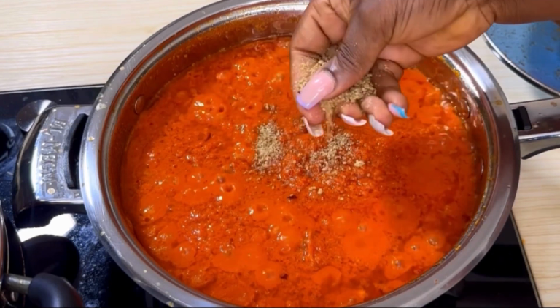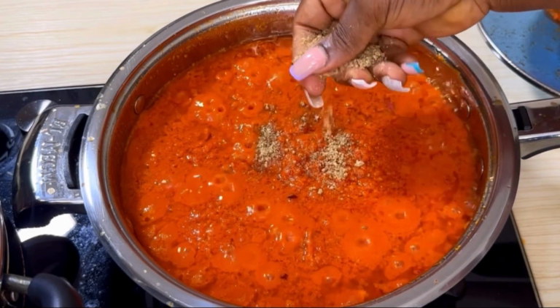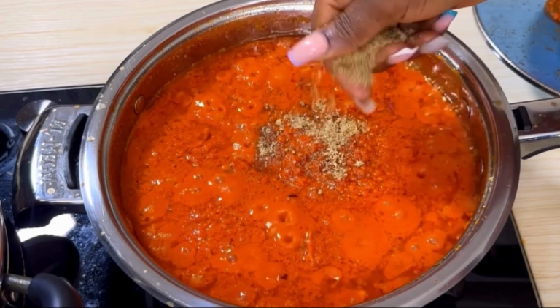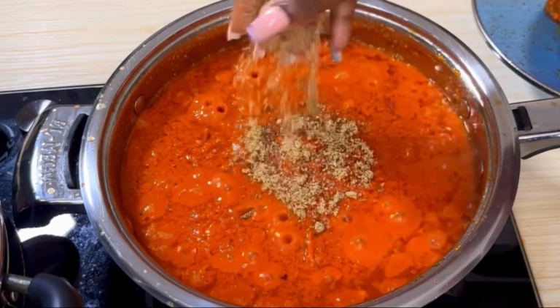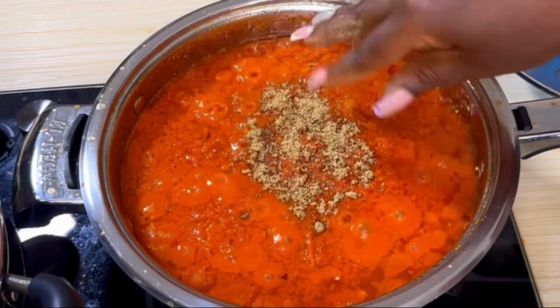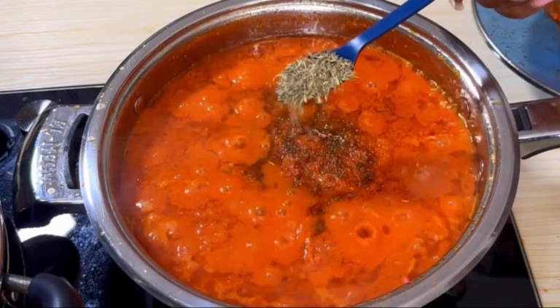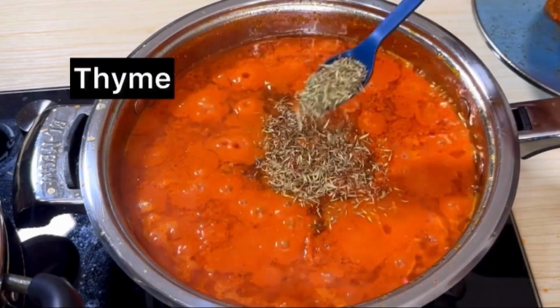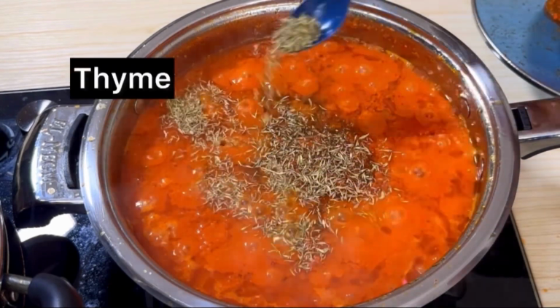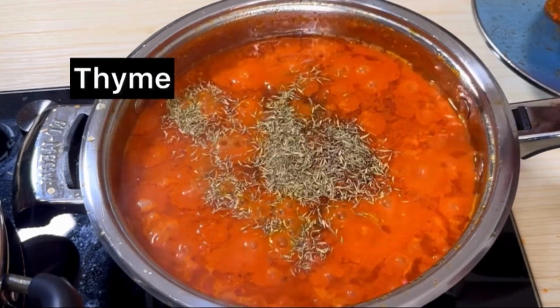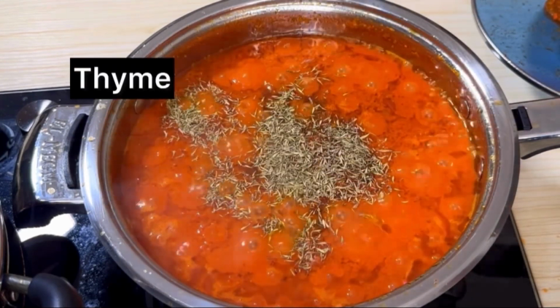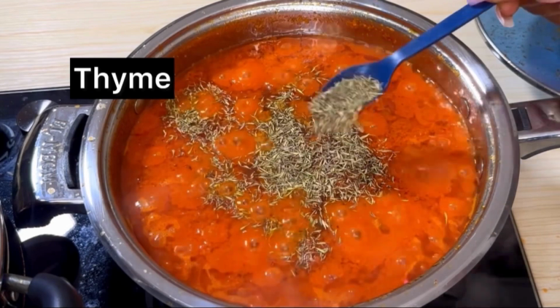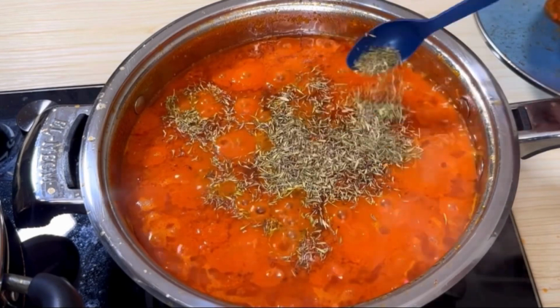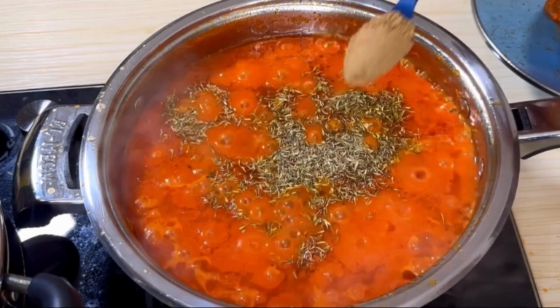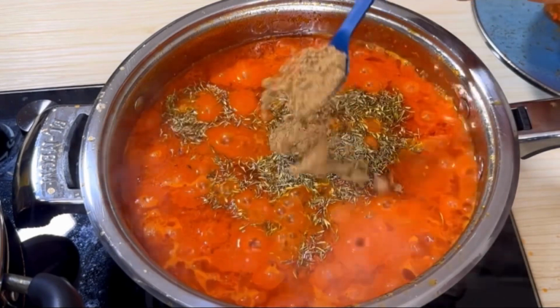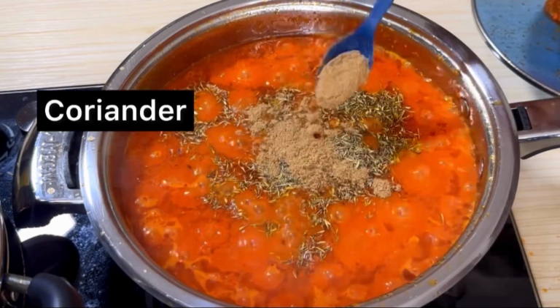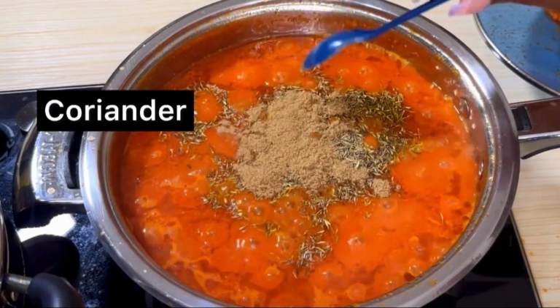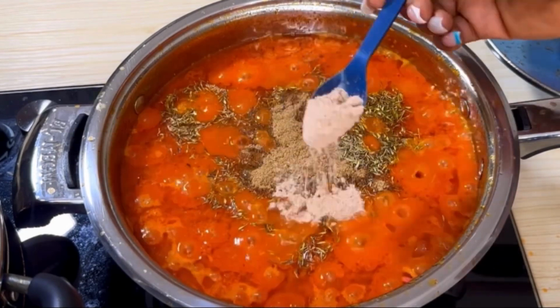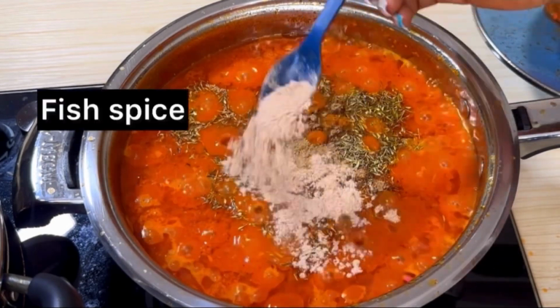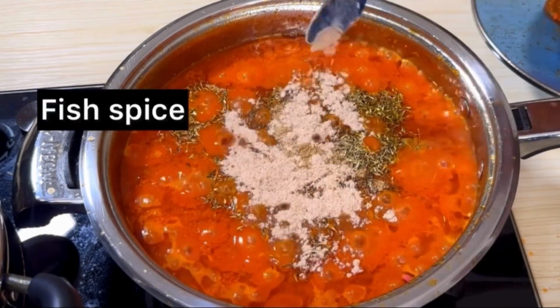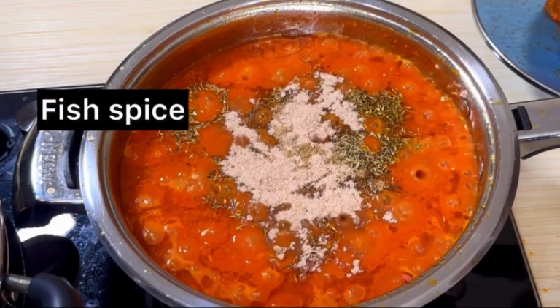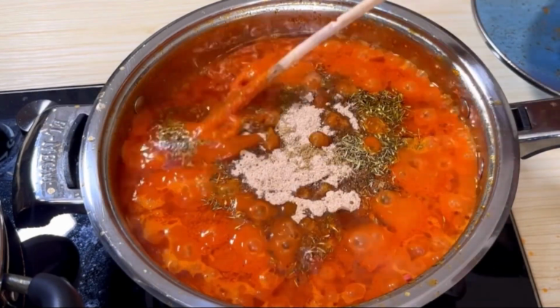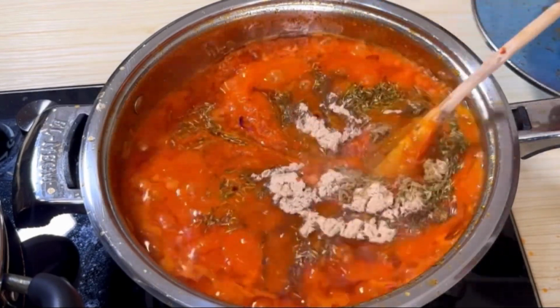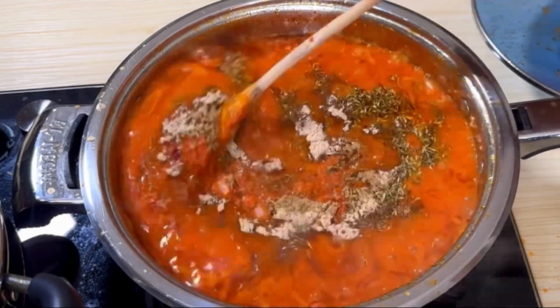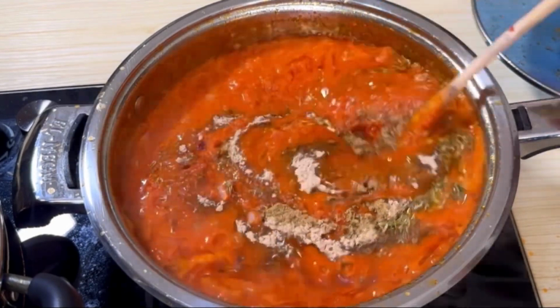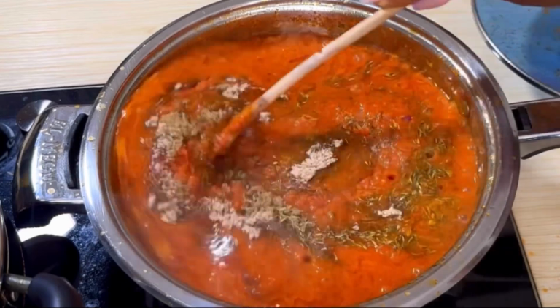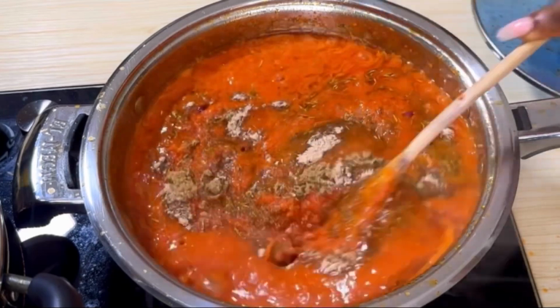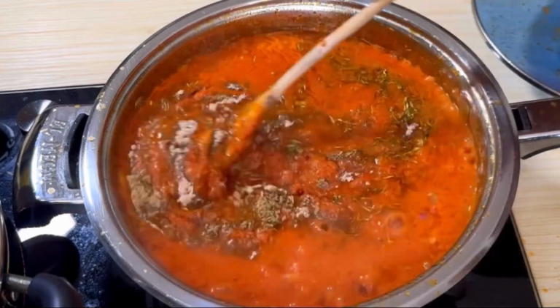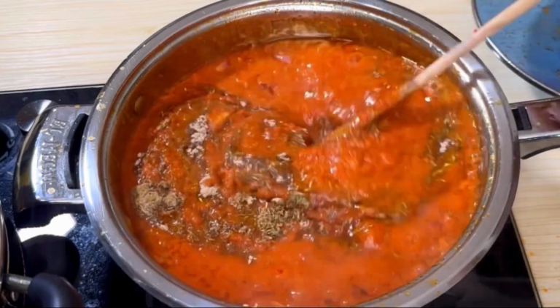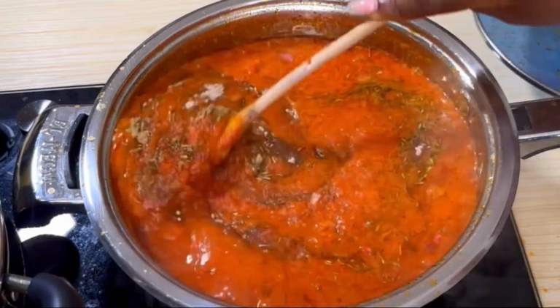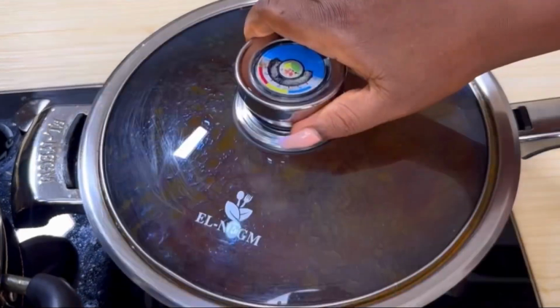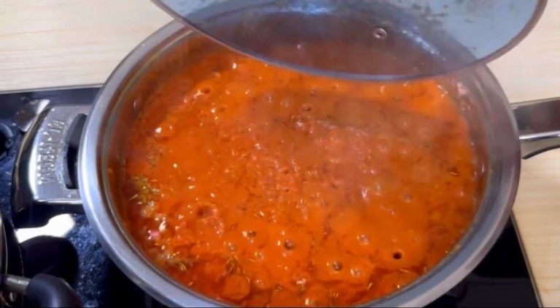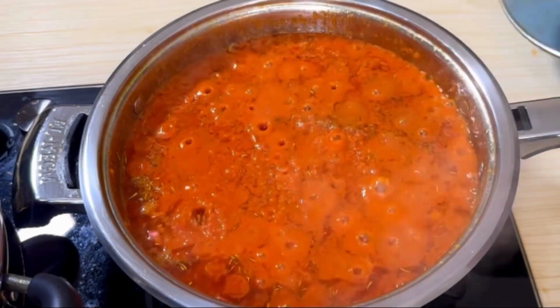Then add your stock cubes, your thyme, coriander, and any other seasoning you want to be using for this sauce. Stir and allow to cook for another three to five minutes.